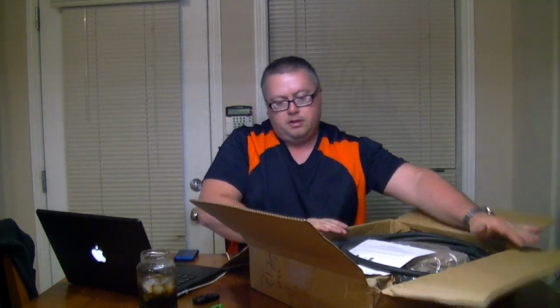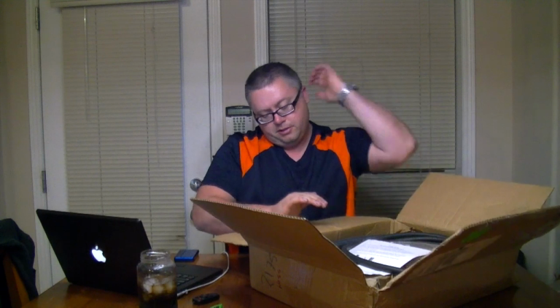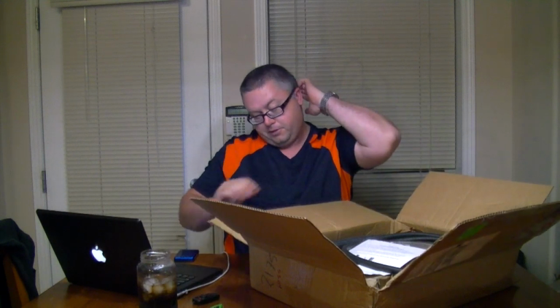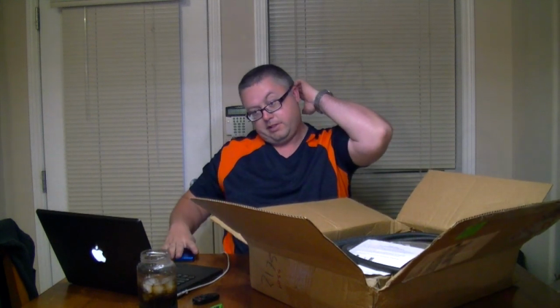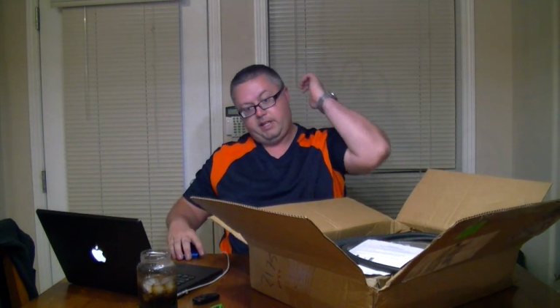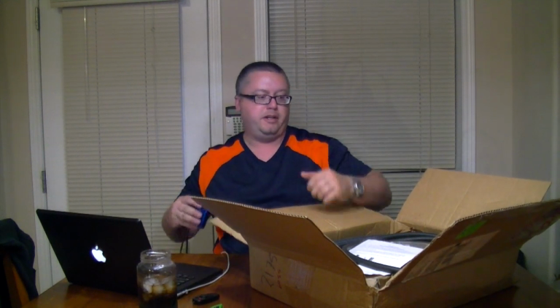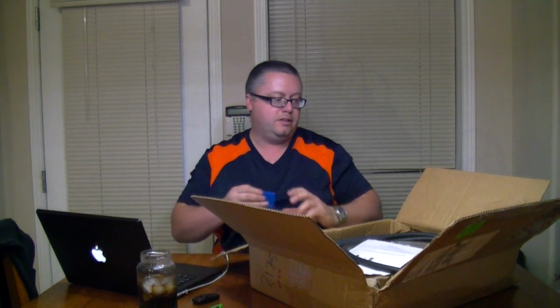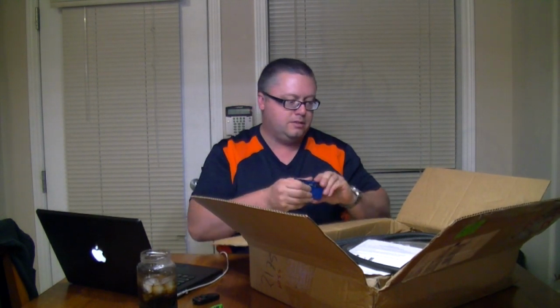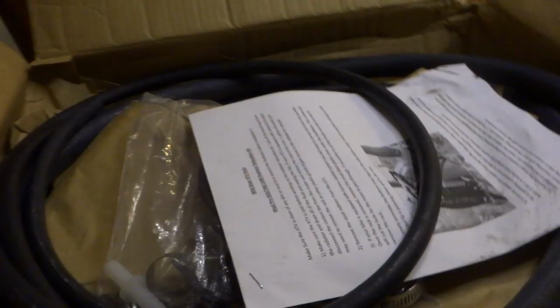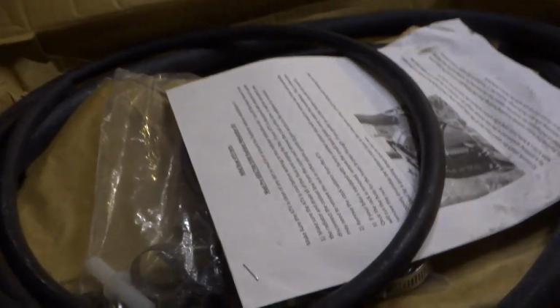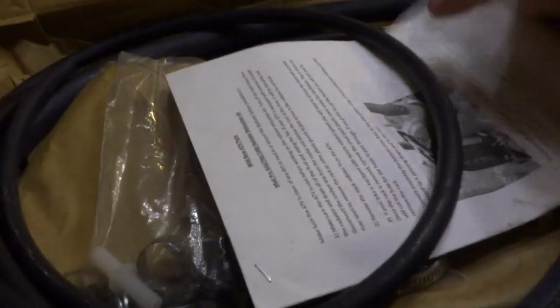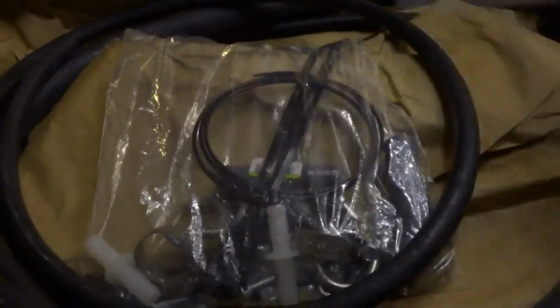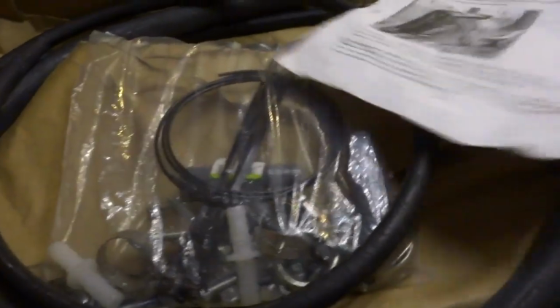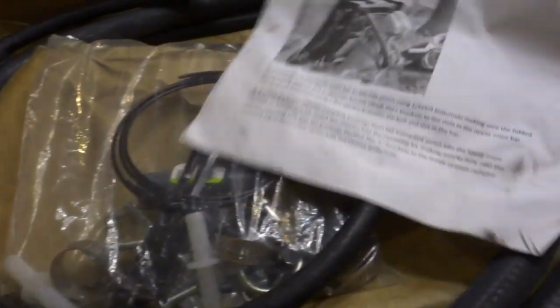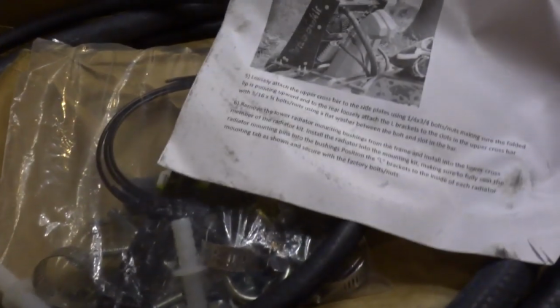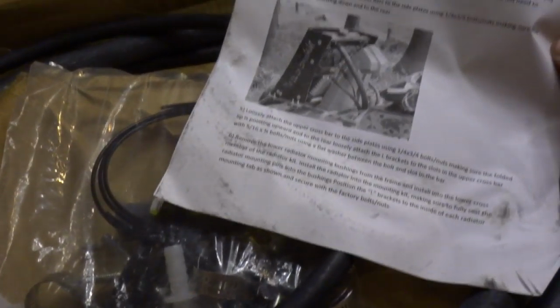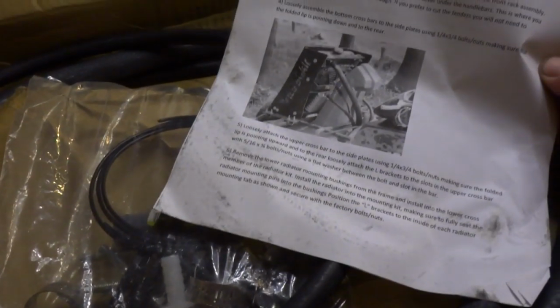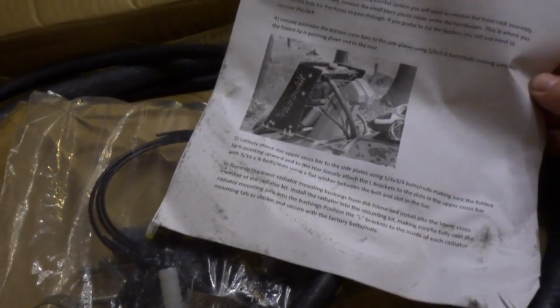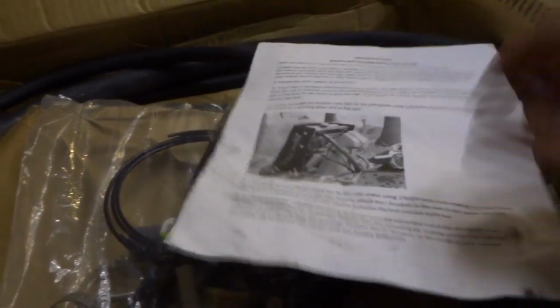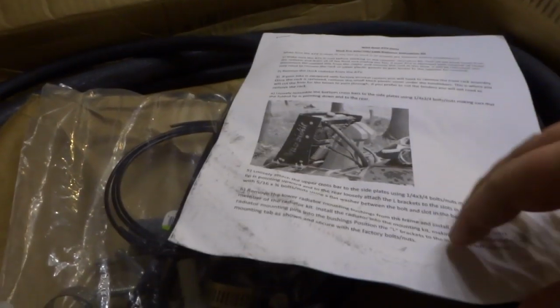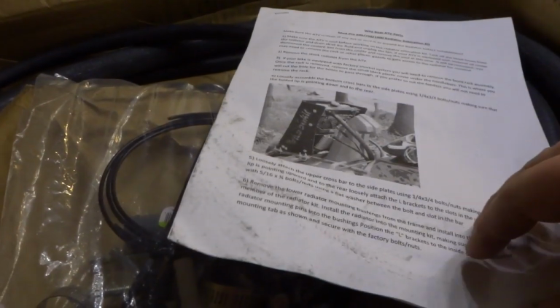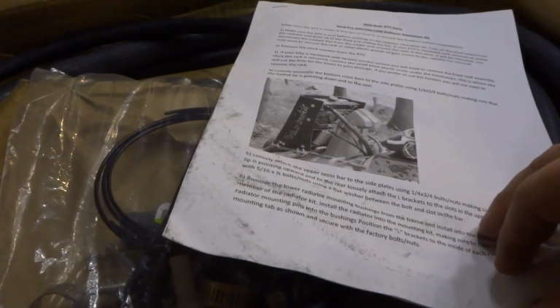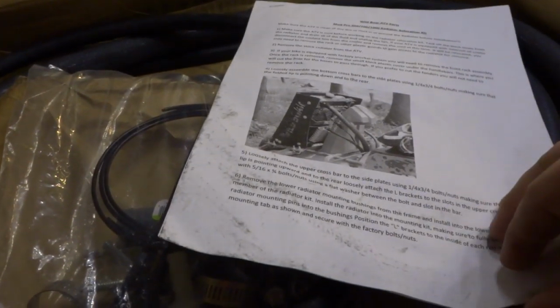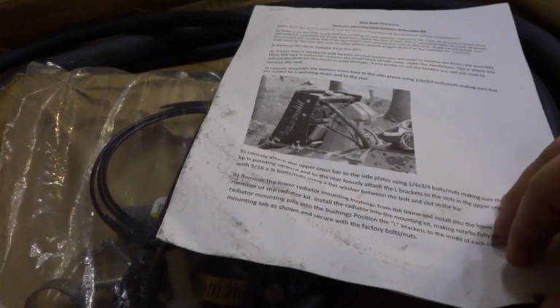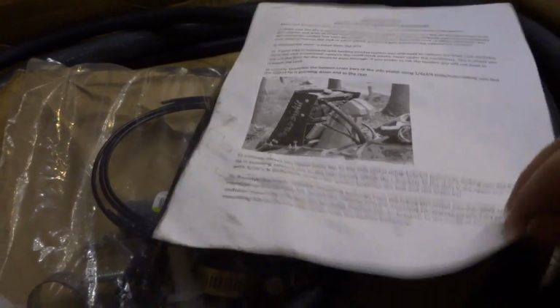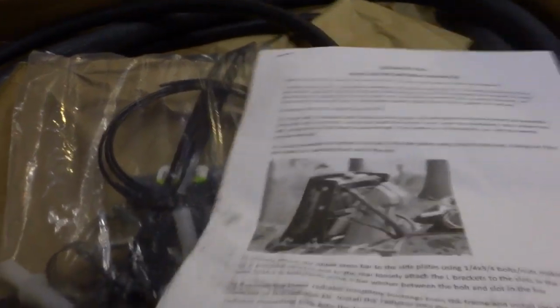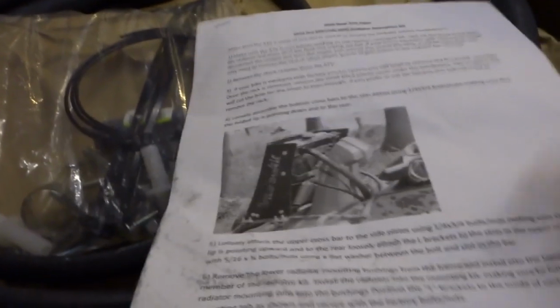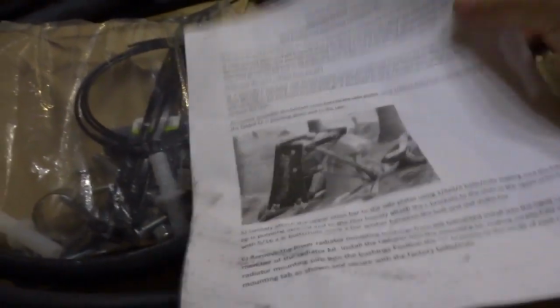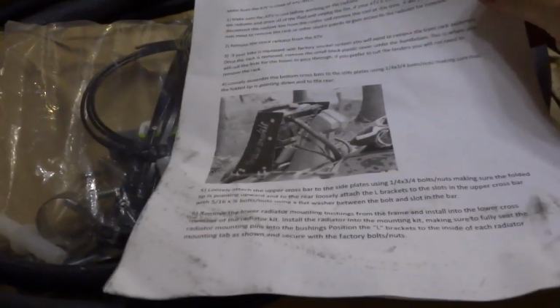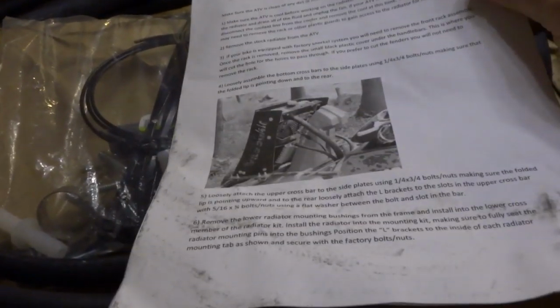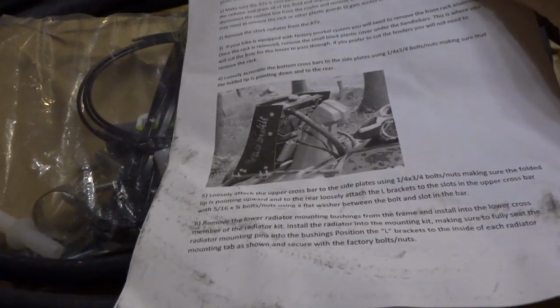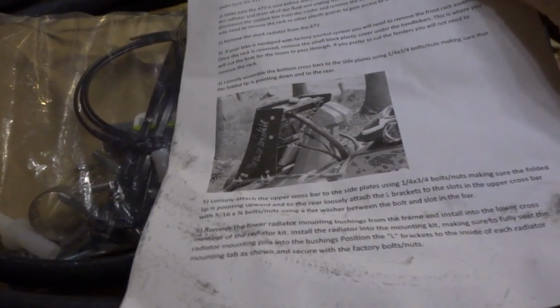So here's the first look at the kit right here. Opening the box, this is what I'm looking at — it has Wild Boar ATV Mud Pro 650, 700, 1000 rad relocation kits.